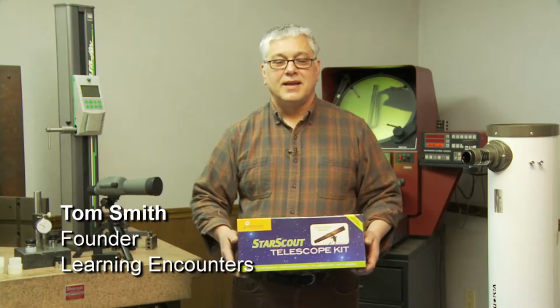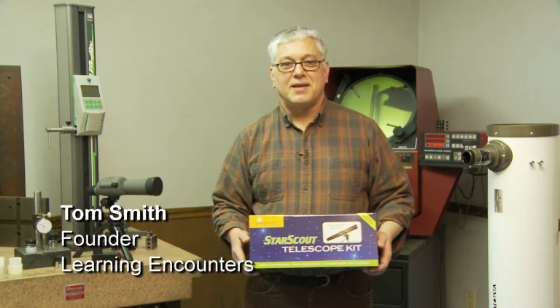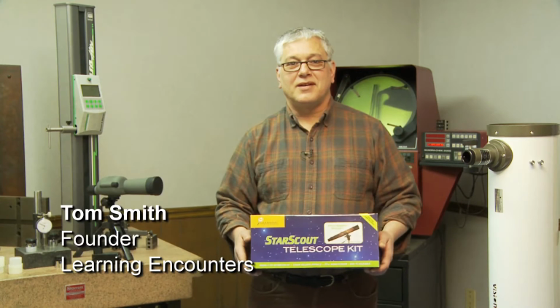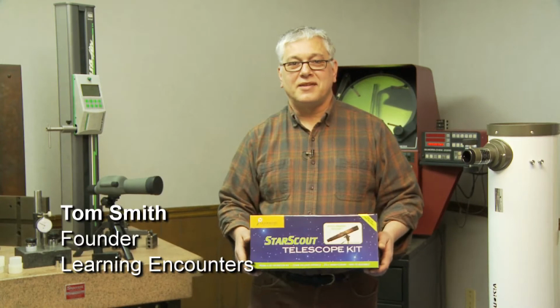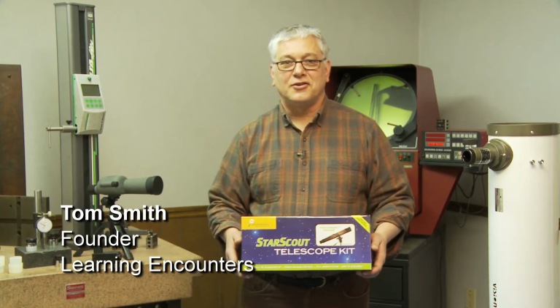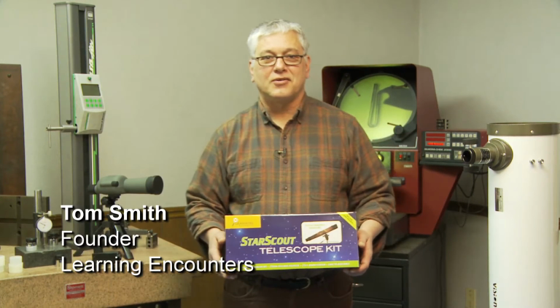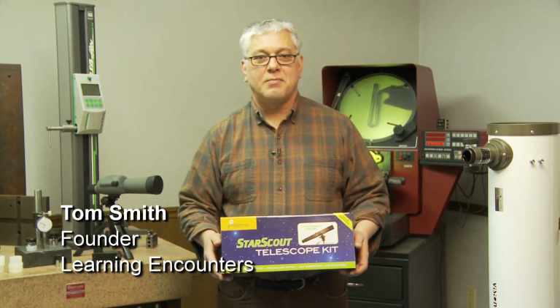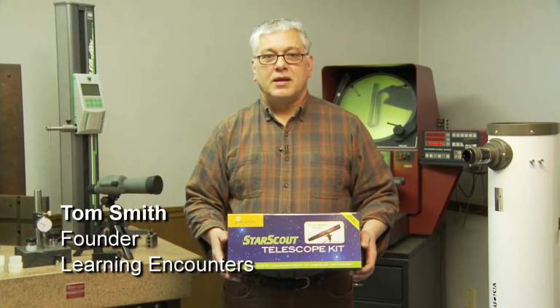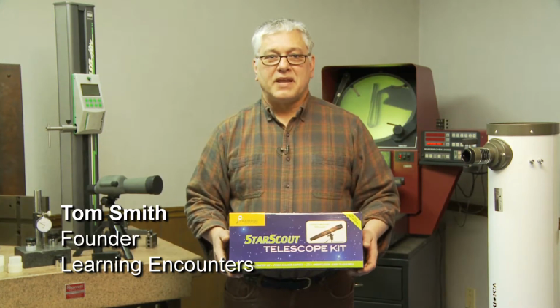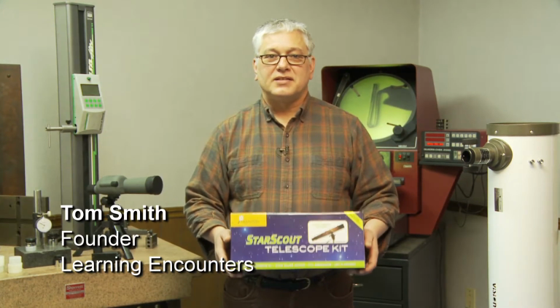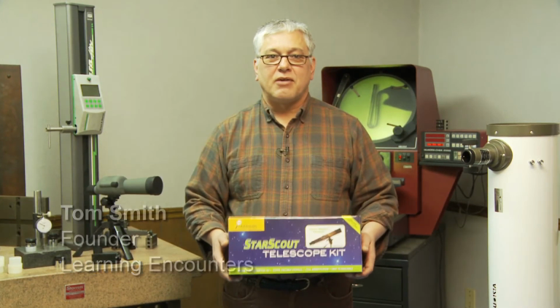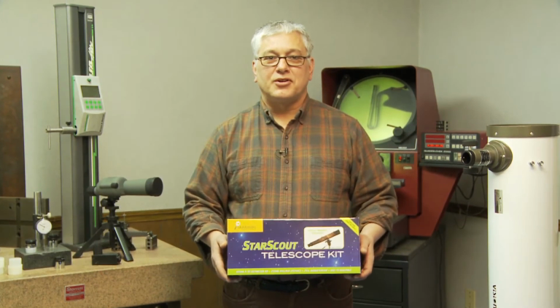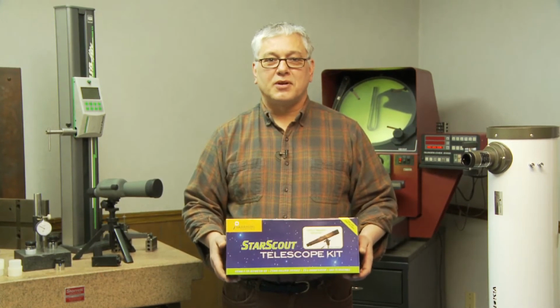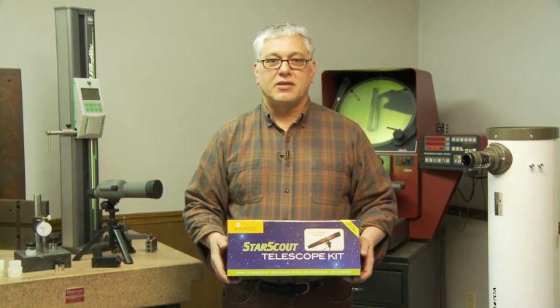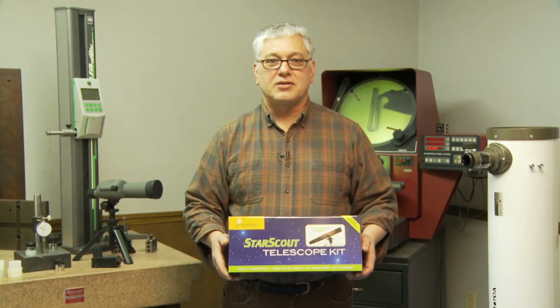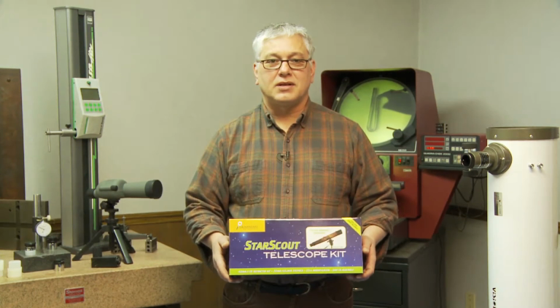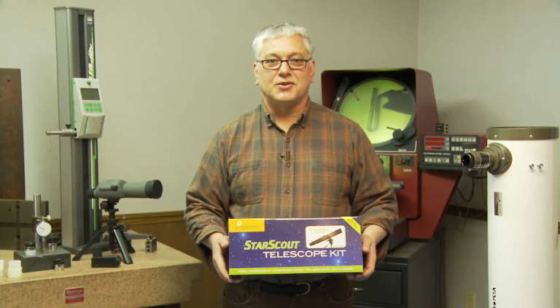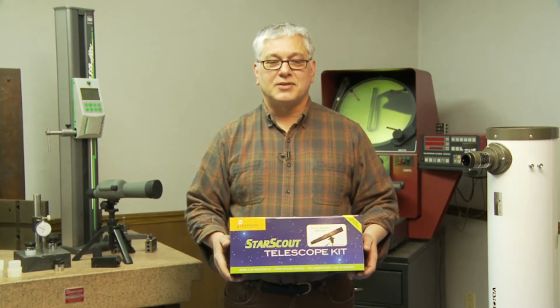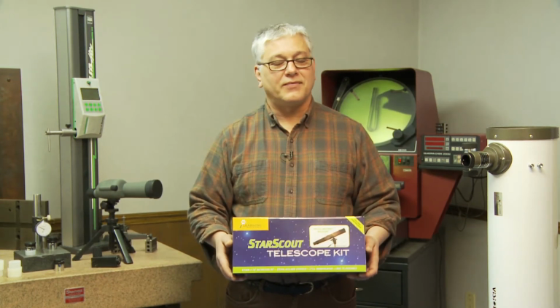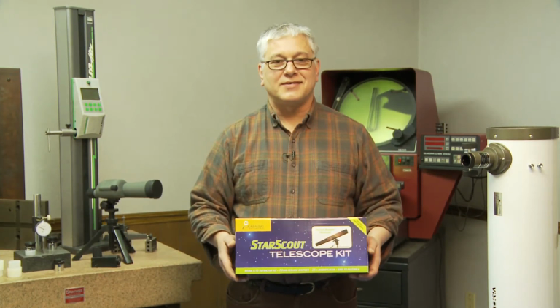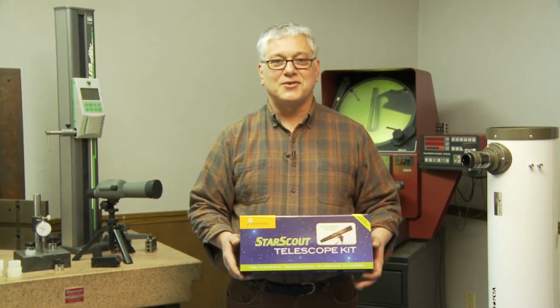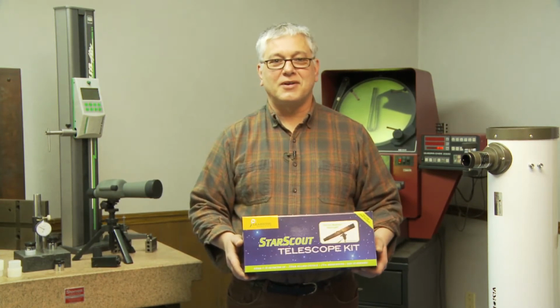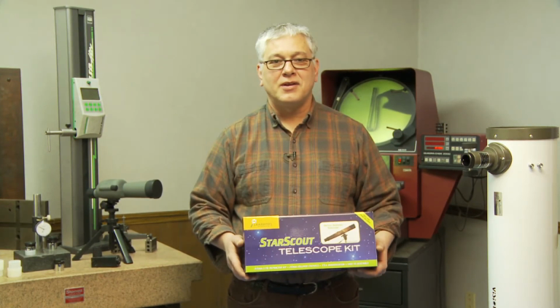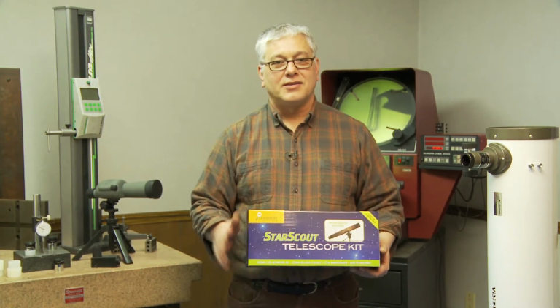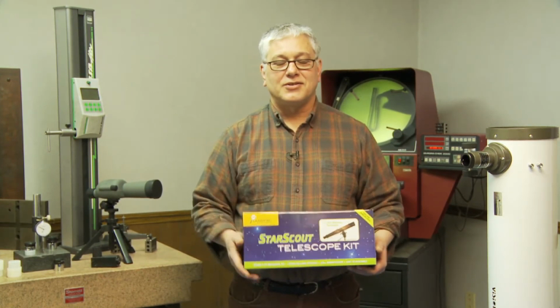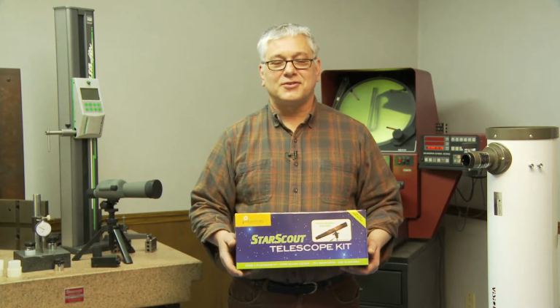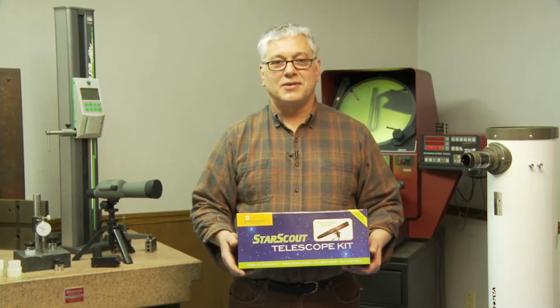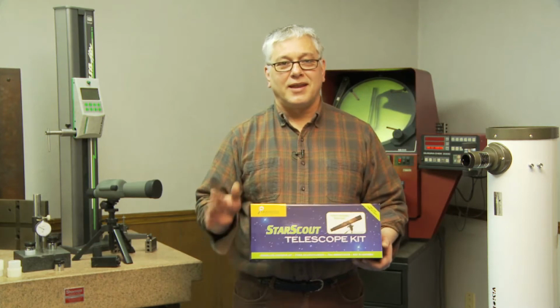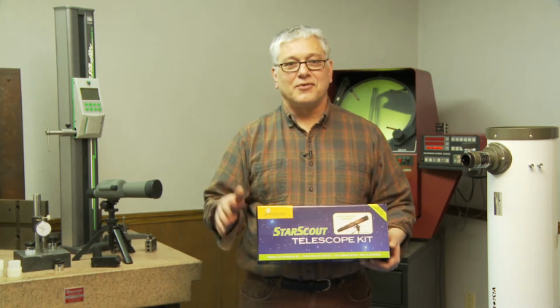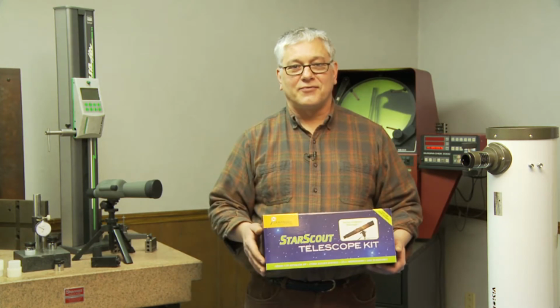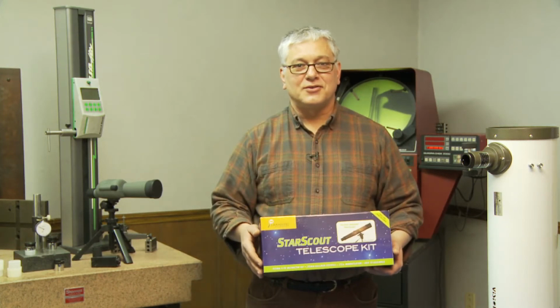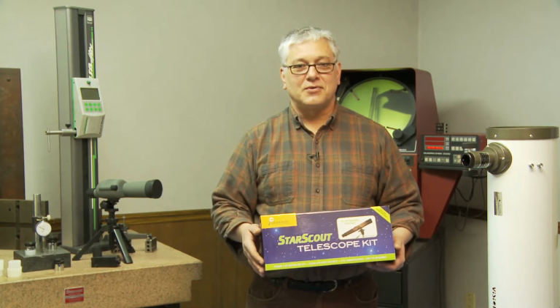Hi, Tom here in the Learning Encounters Lab. What we're going to do is put together a Star Scout telescope. It's one of my favorite scopes that we offer — a great educational tool and a really convenient little scope to own.